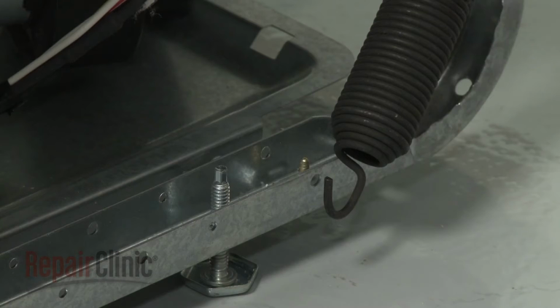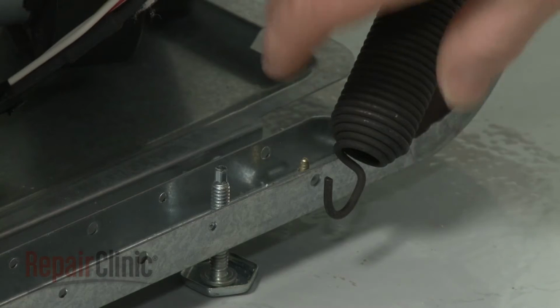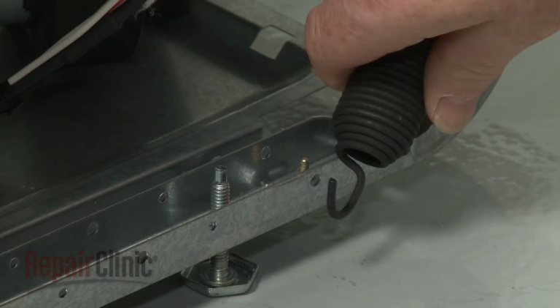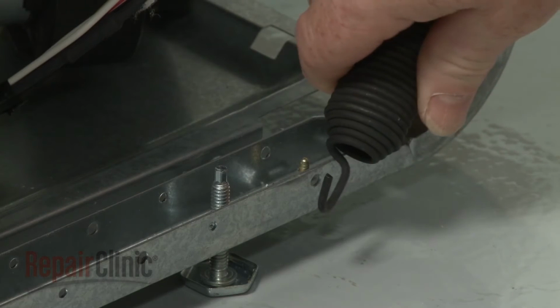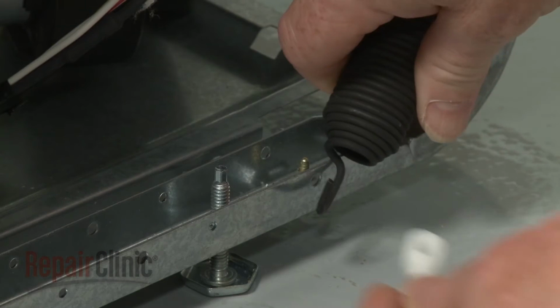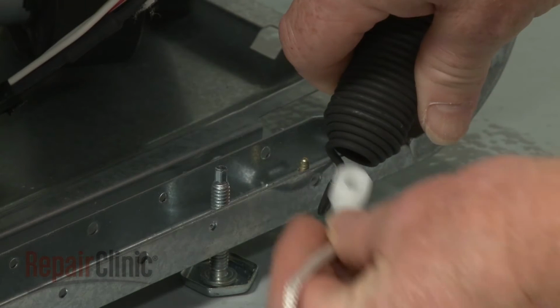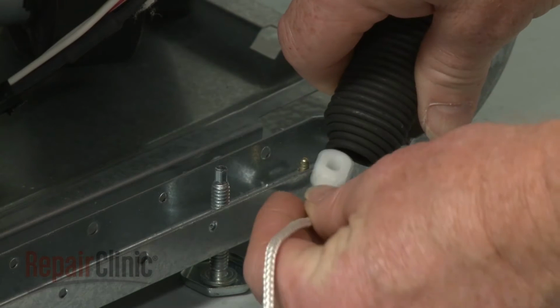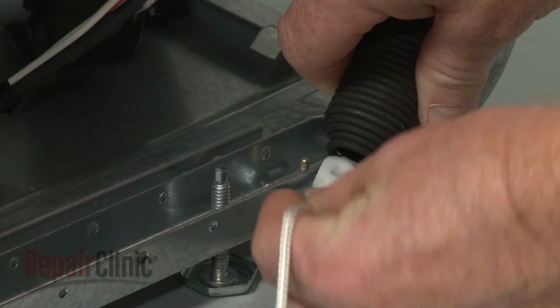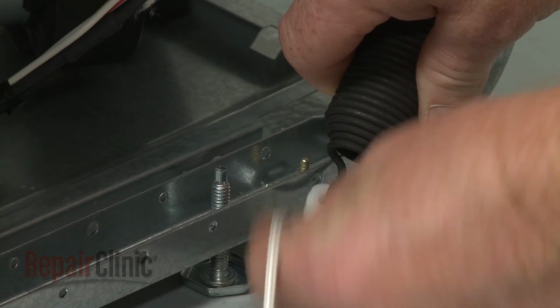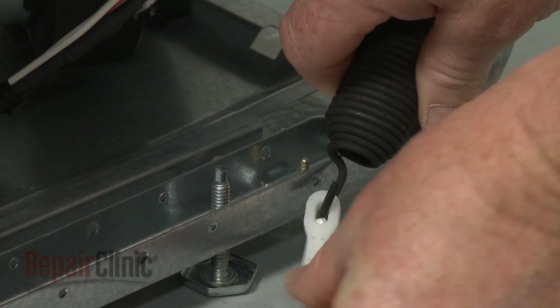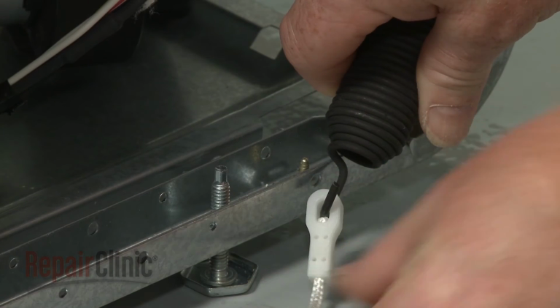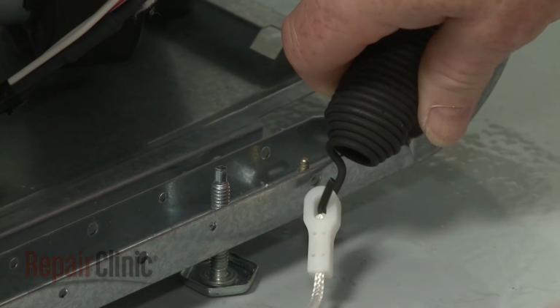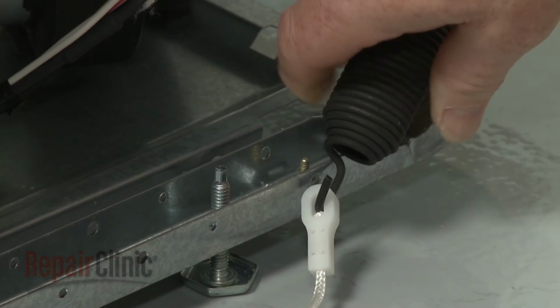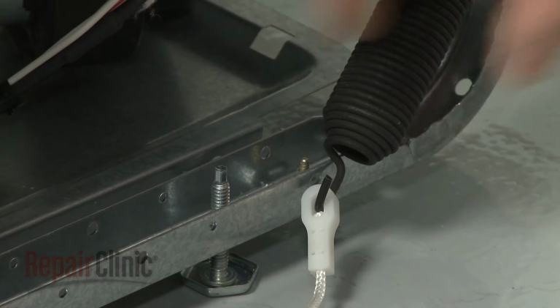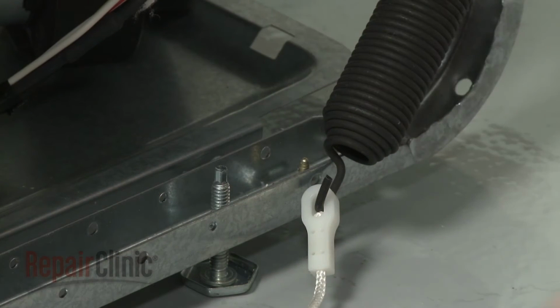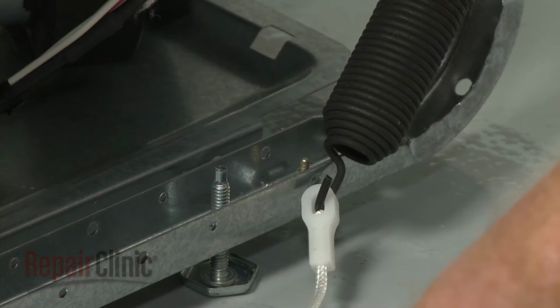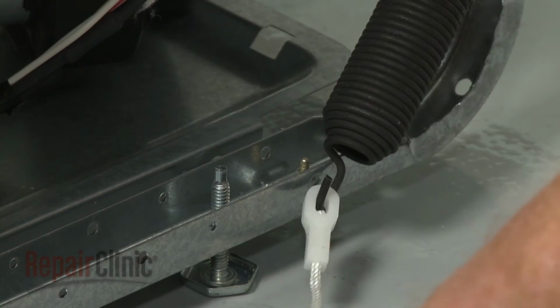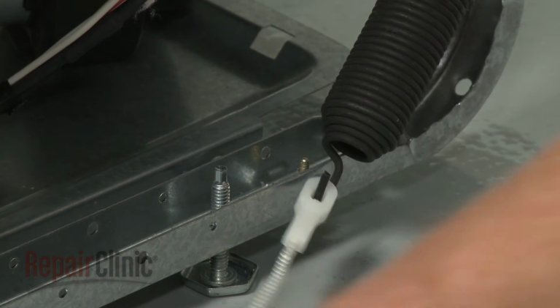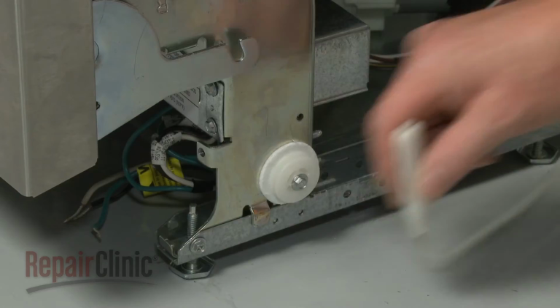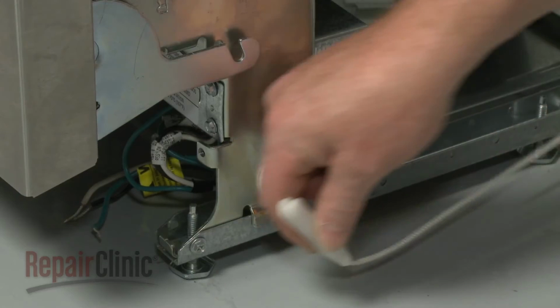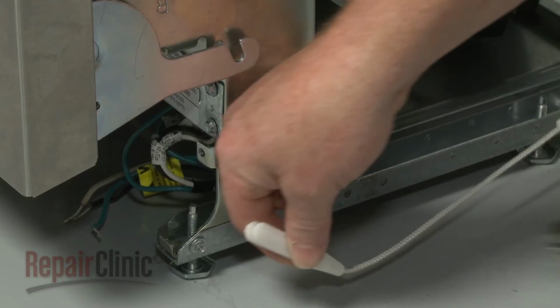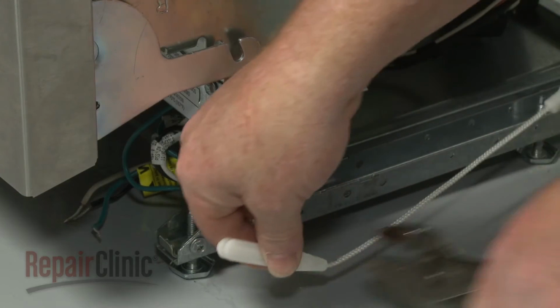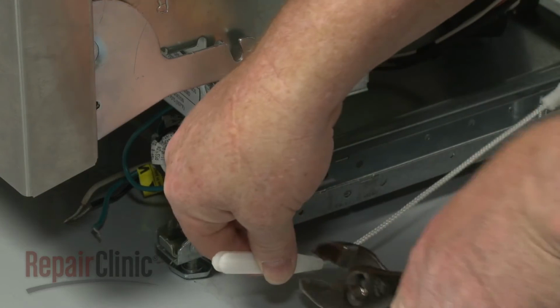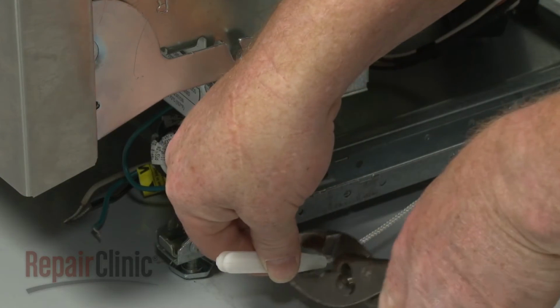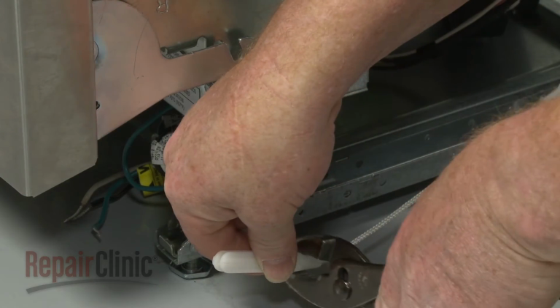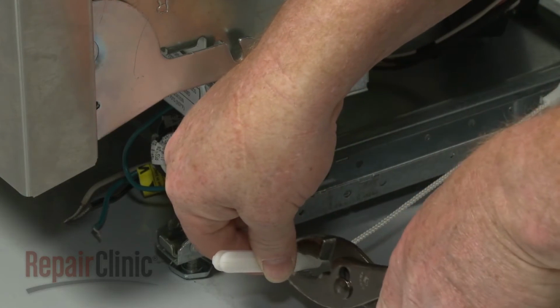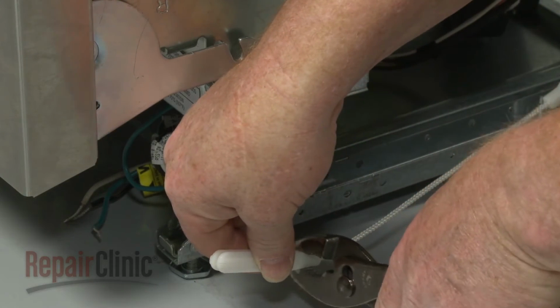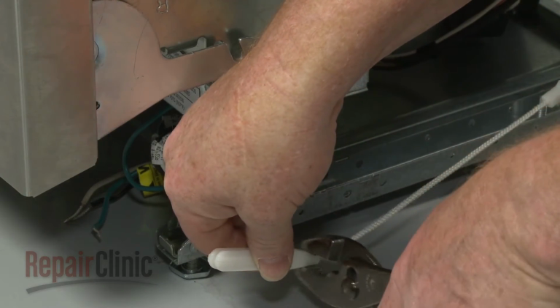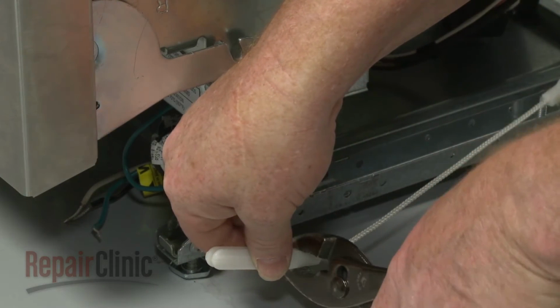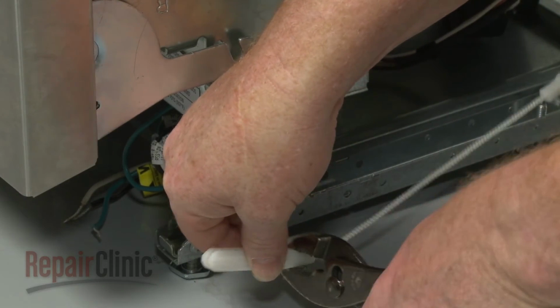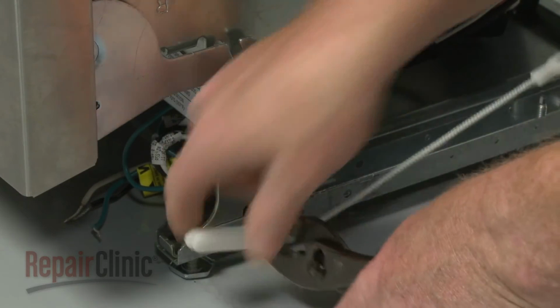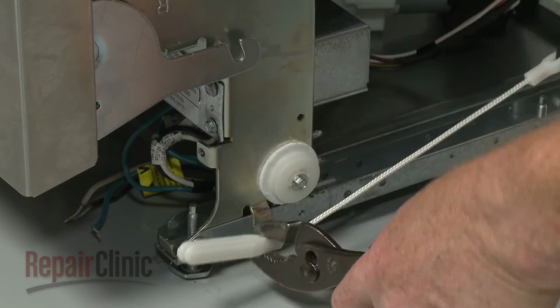Install the new door spring by hooking one end onto the mounting screw. Now, attach the door cable to the other end. Align the cable on the pulley, then reattach it to the hinge.